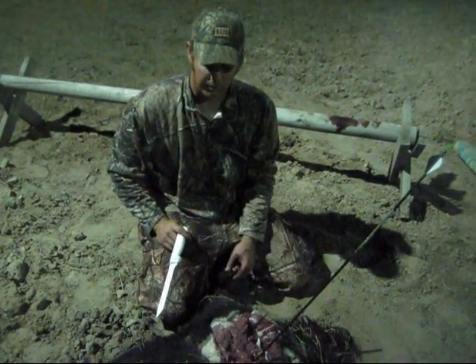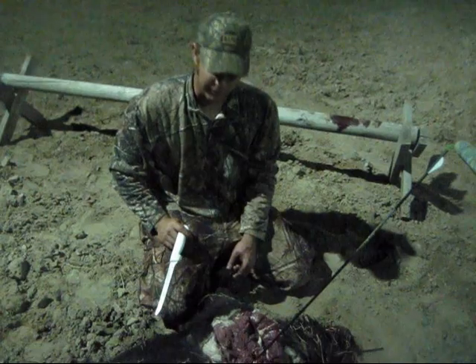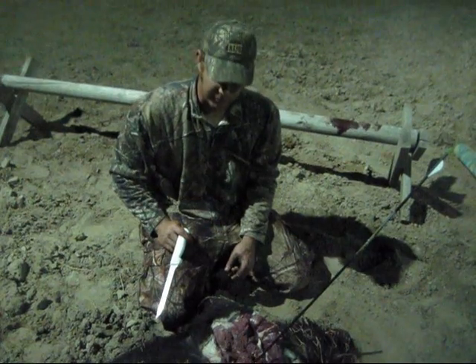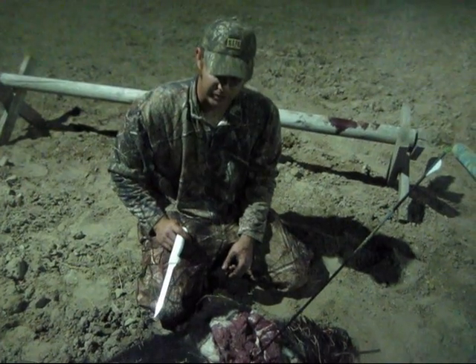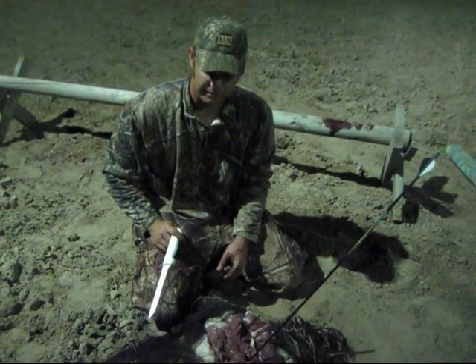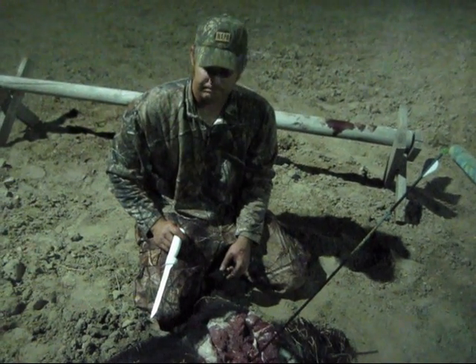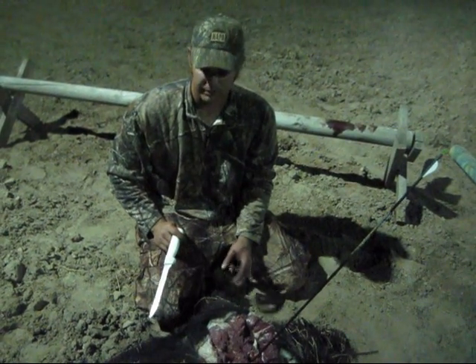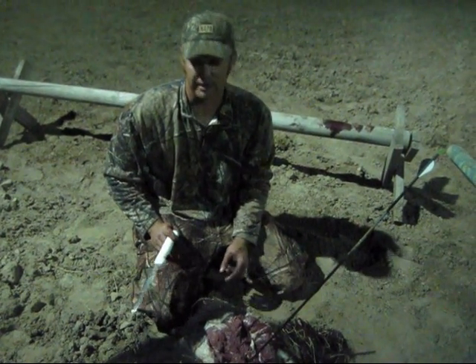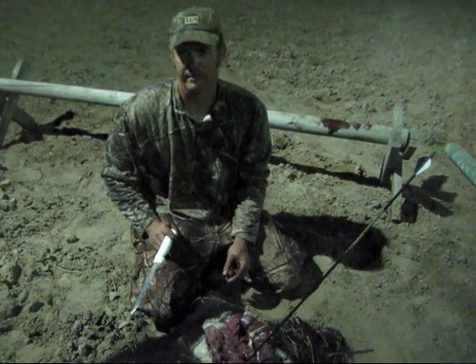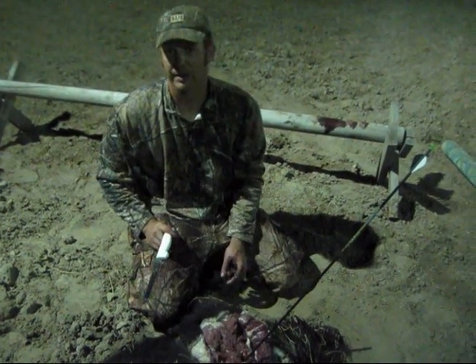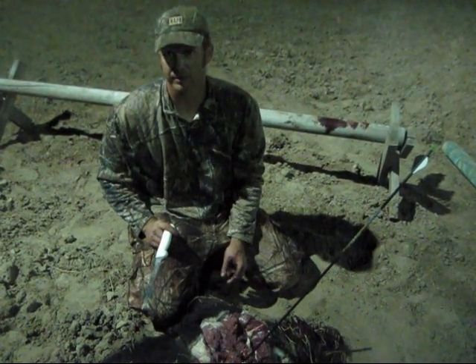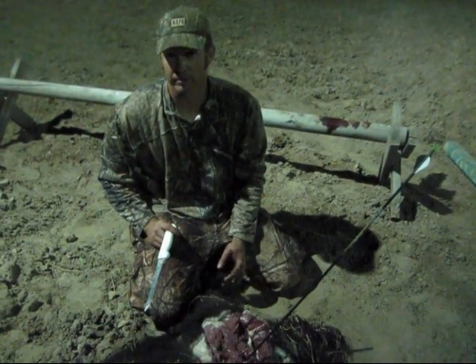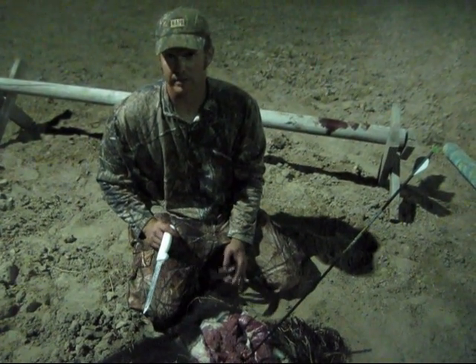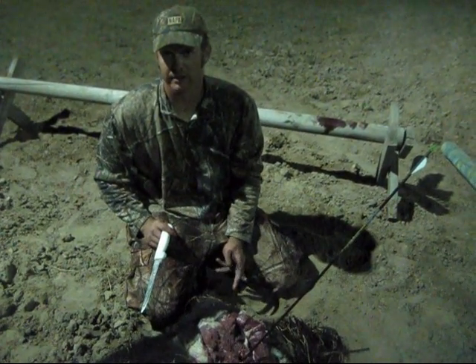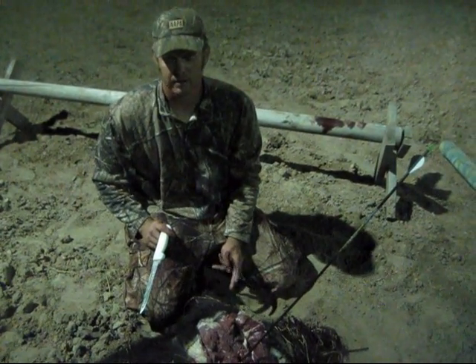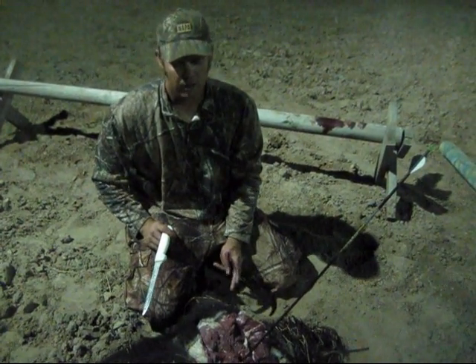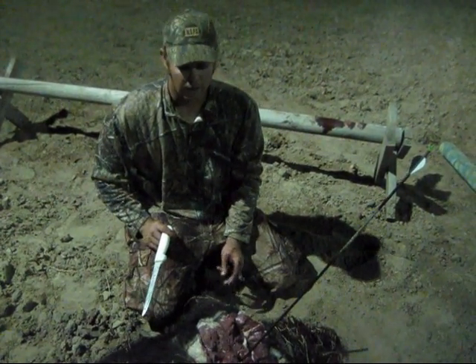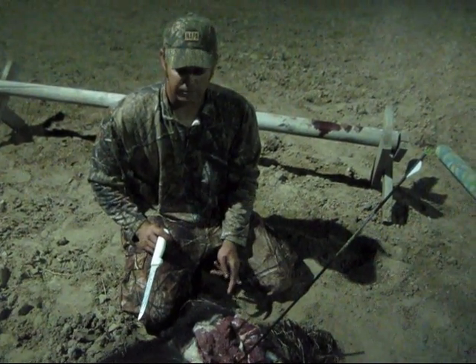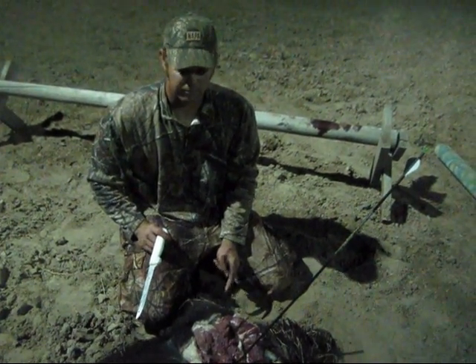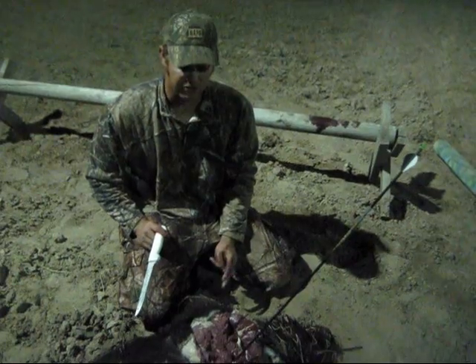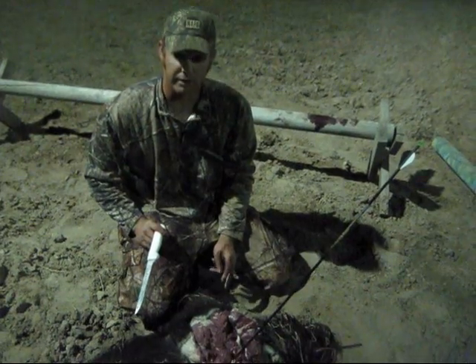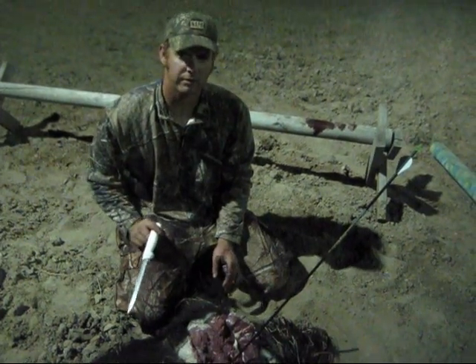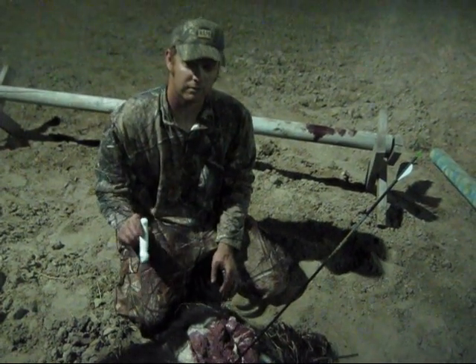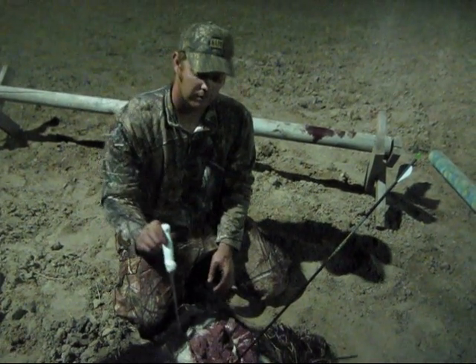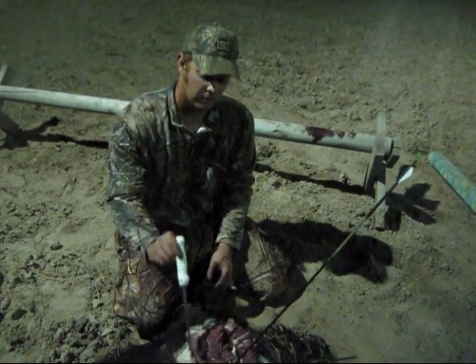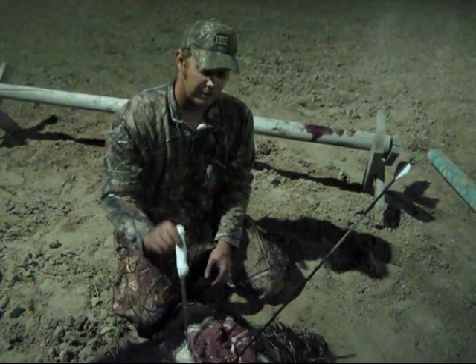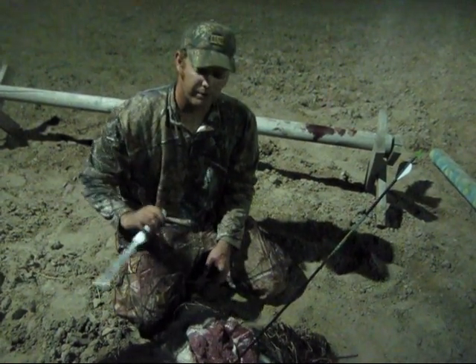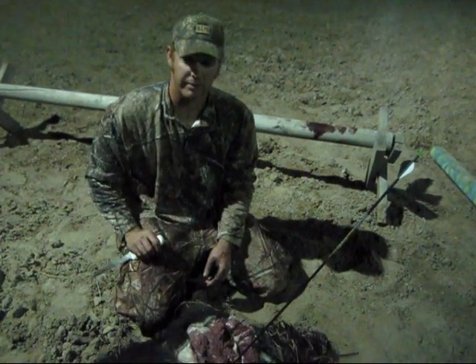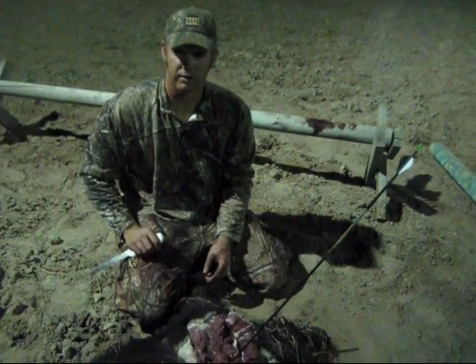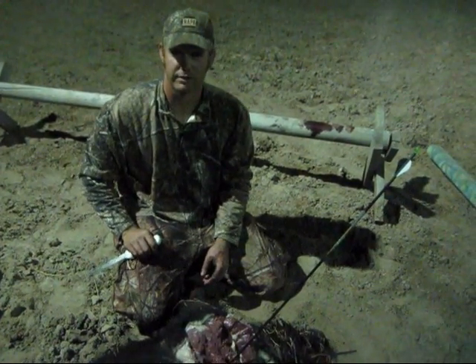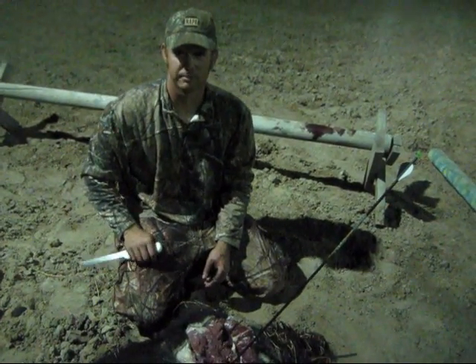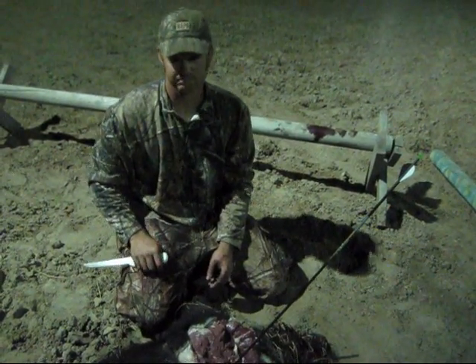If you're getting frustrated, there are a lot of high-powered bows on the market right now. Get one of those and you'll be putting down big hogs all year.